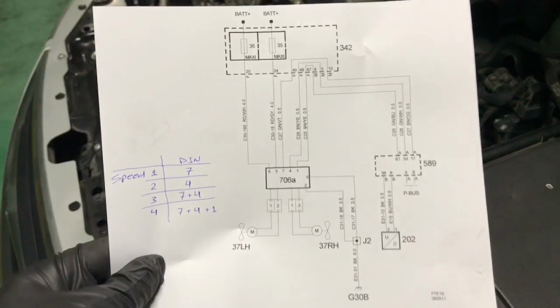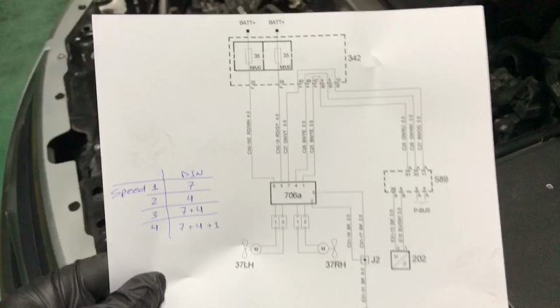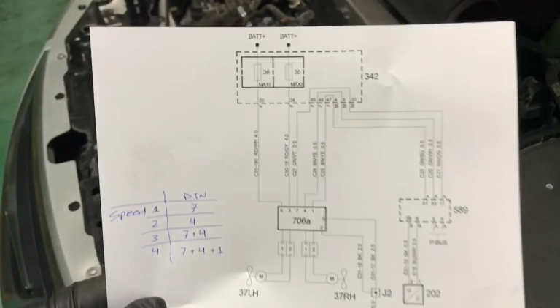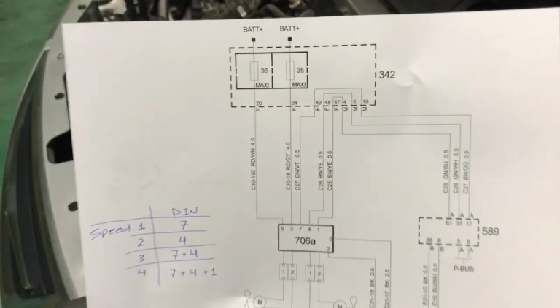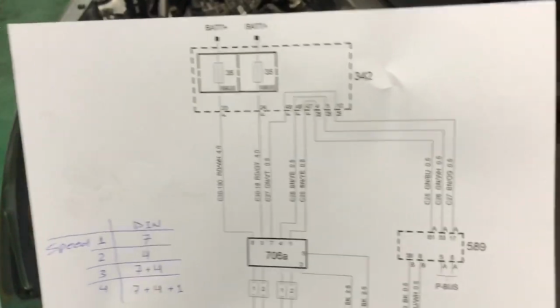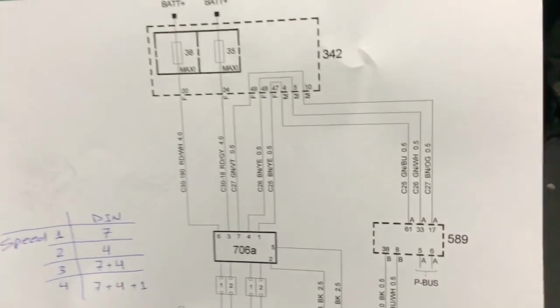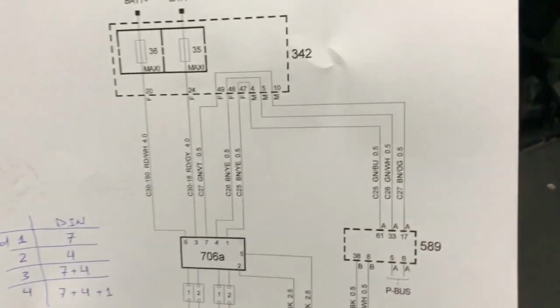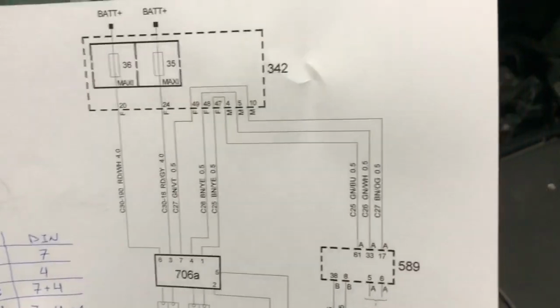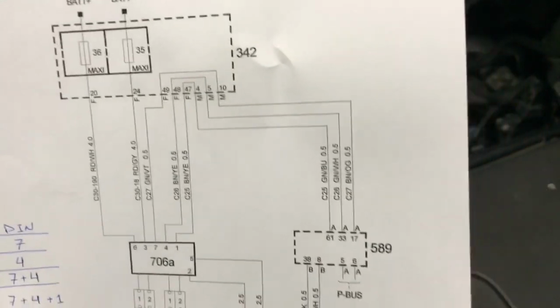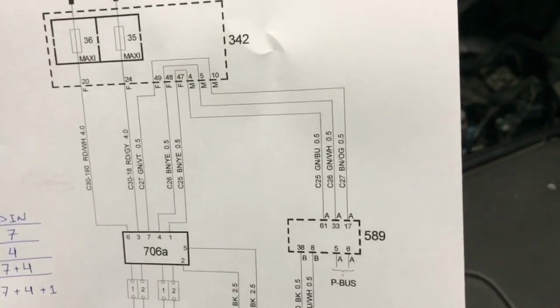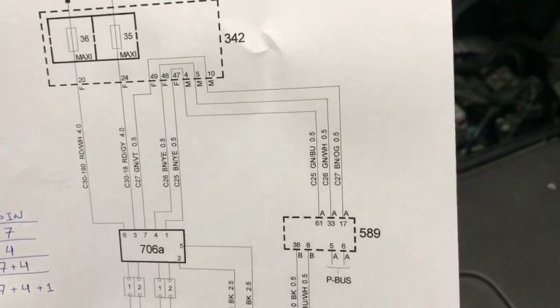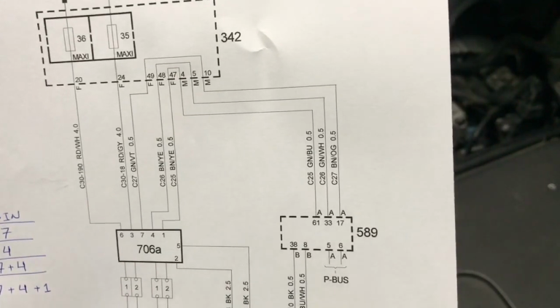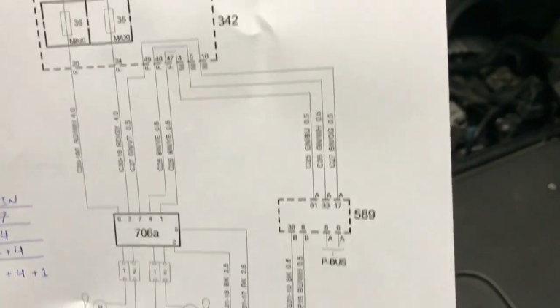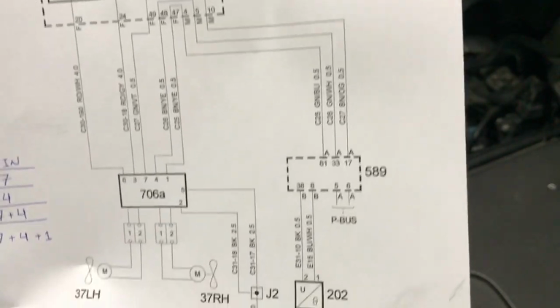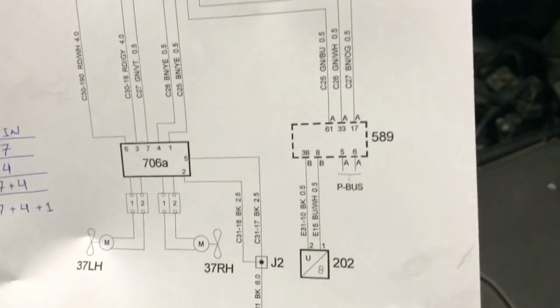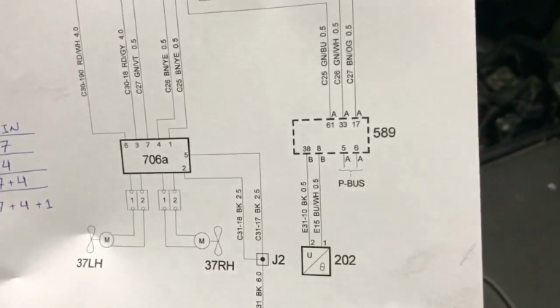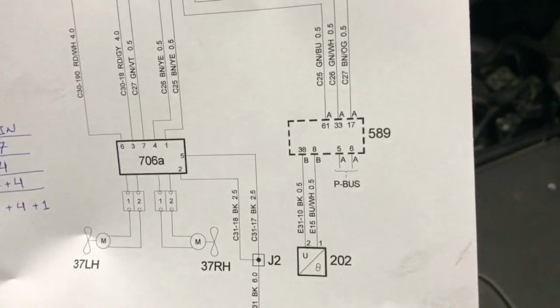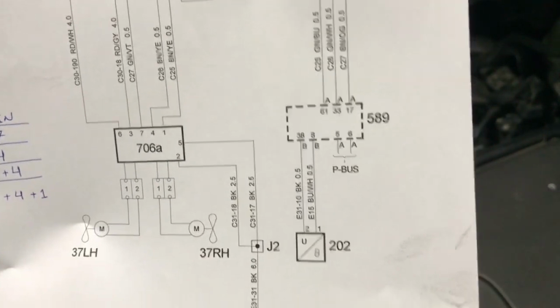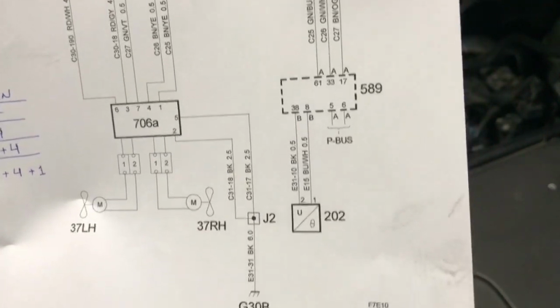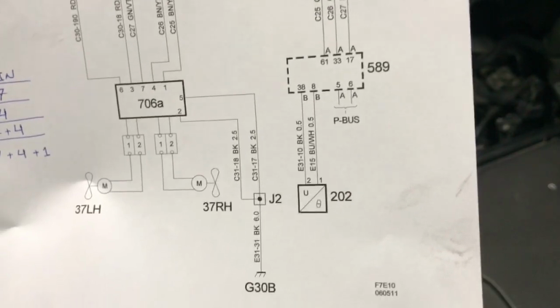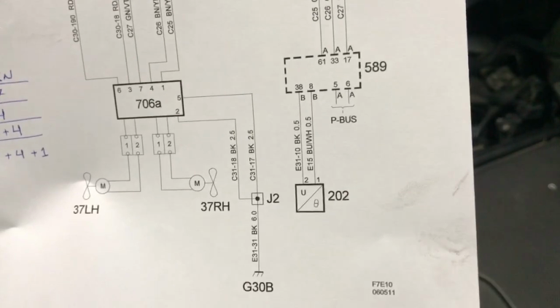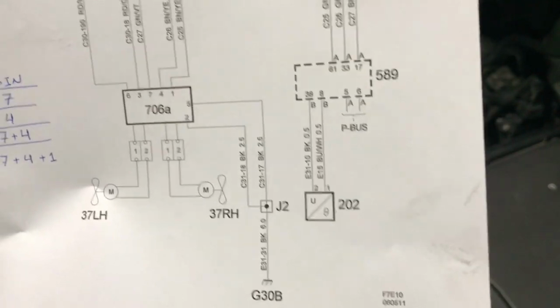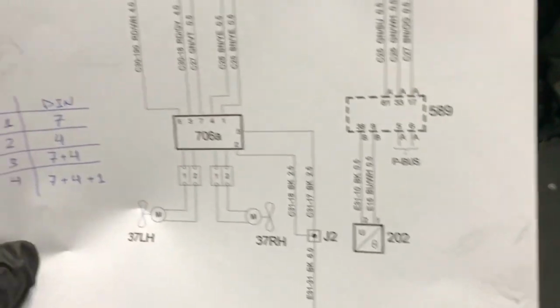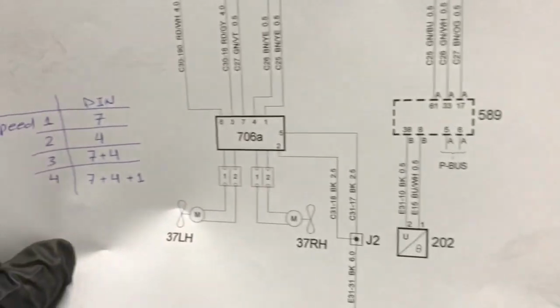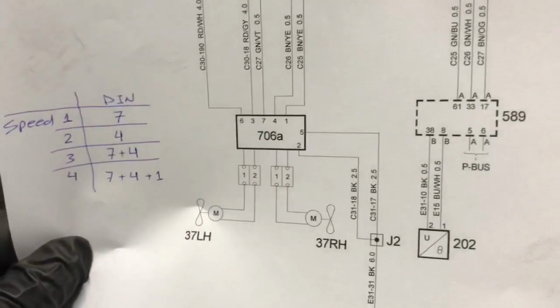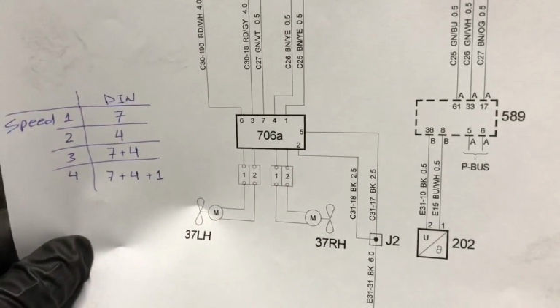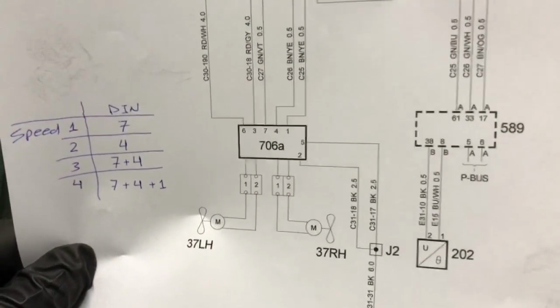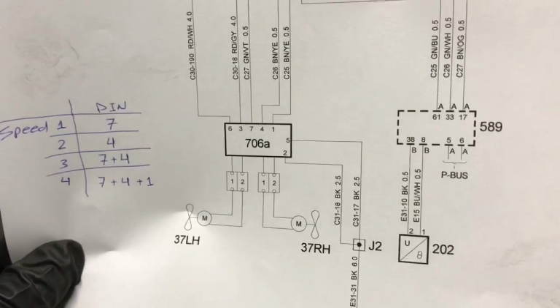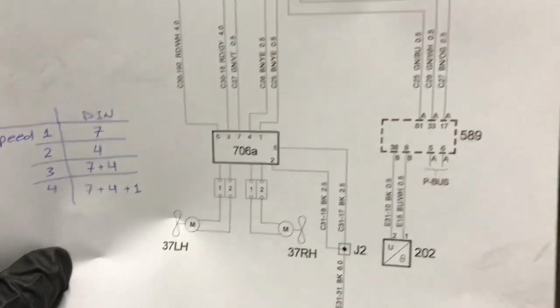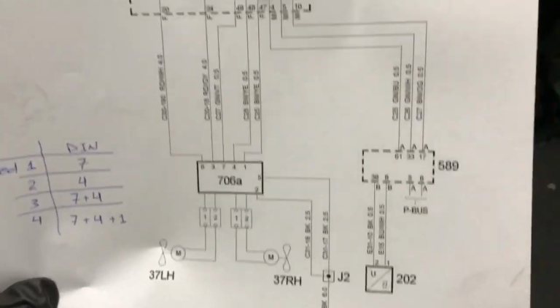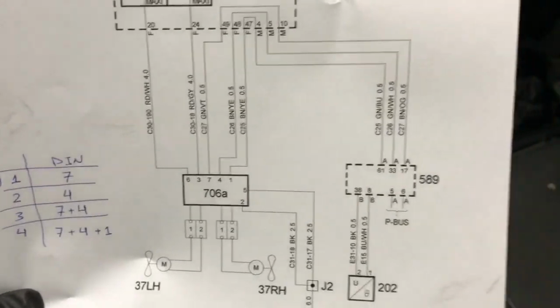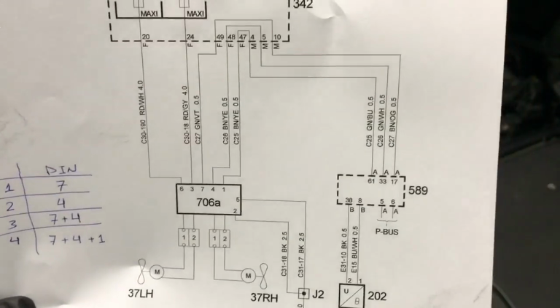The module receives two grounds at pins 2 and 5, two main power feeds at pins 3 and 6, and three control inputs from the ECM at pins 1, 4, and 7.